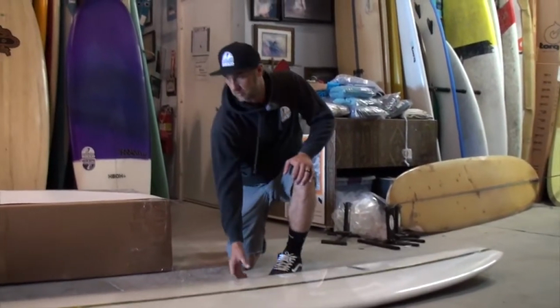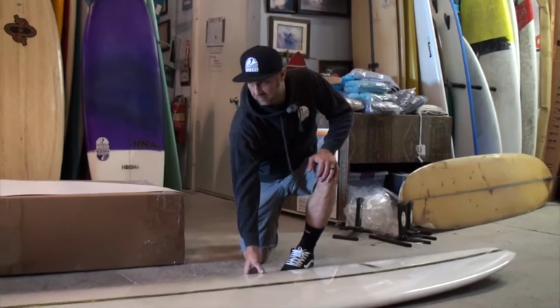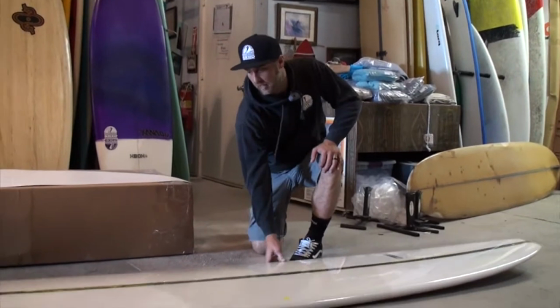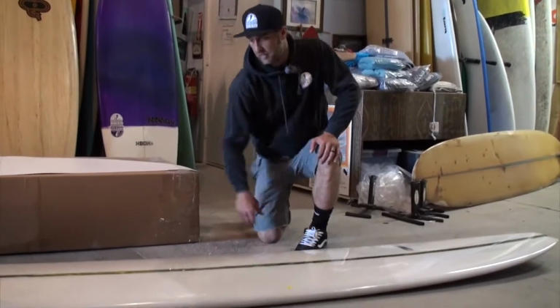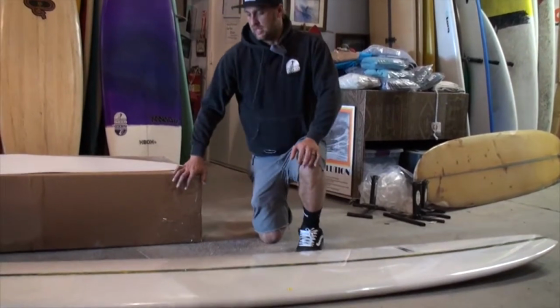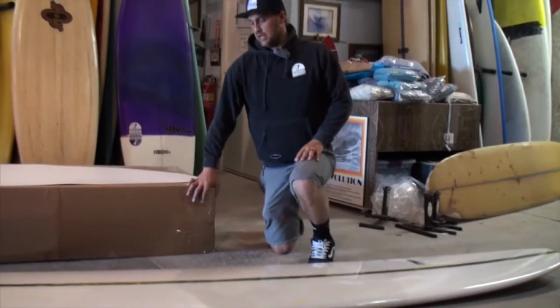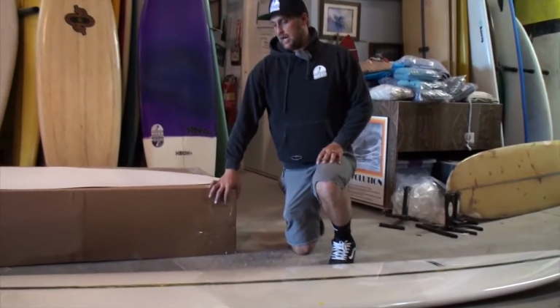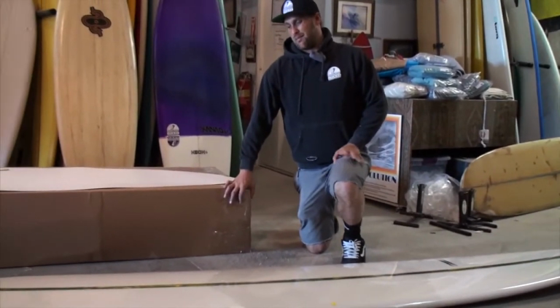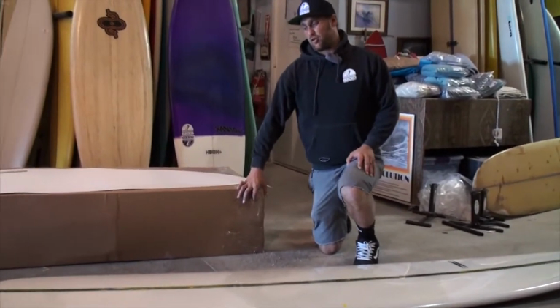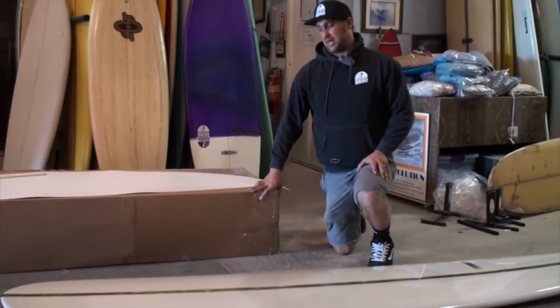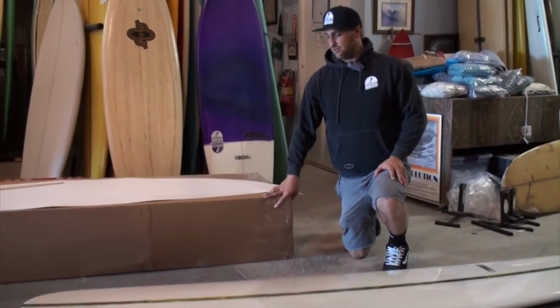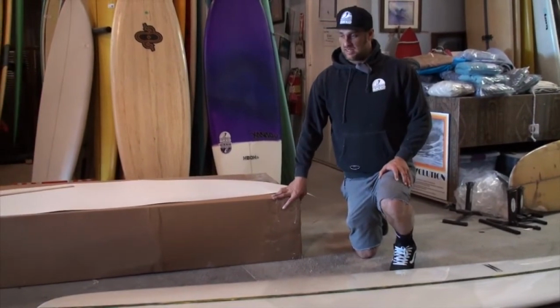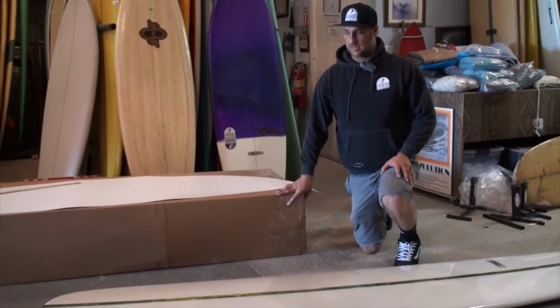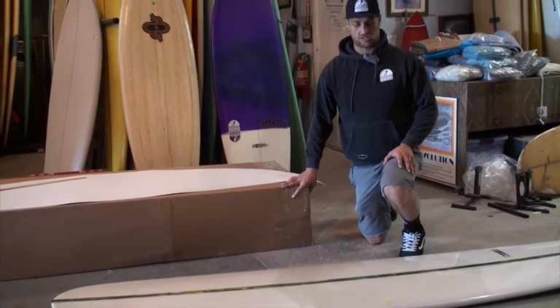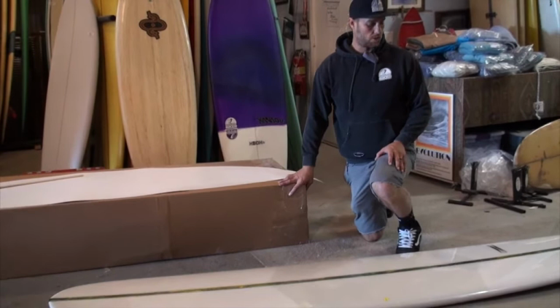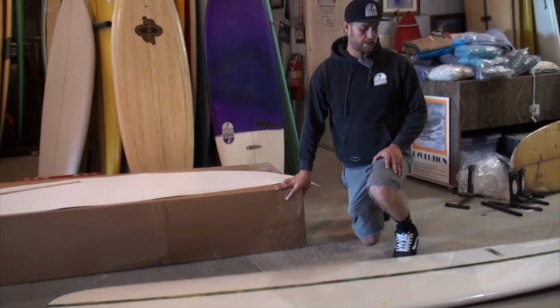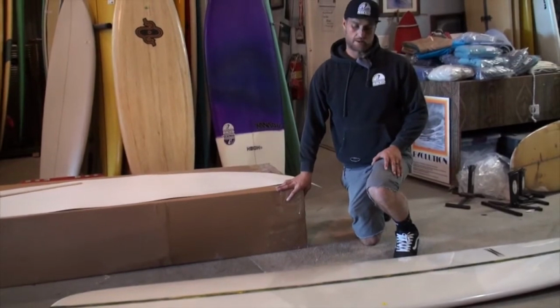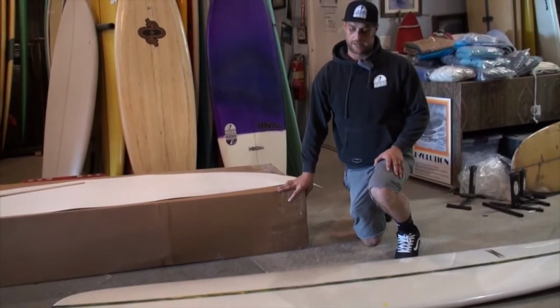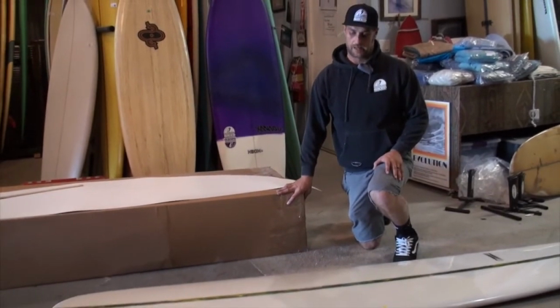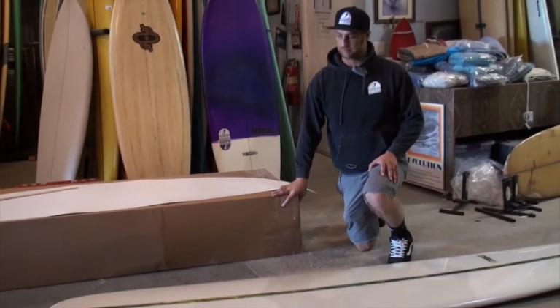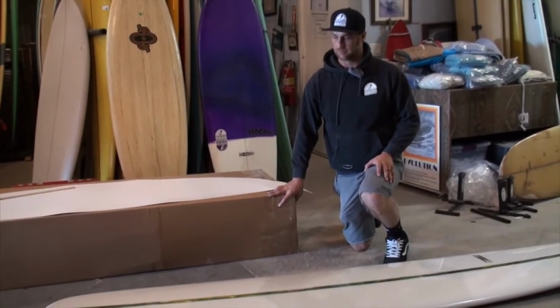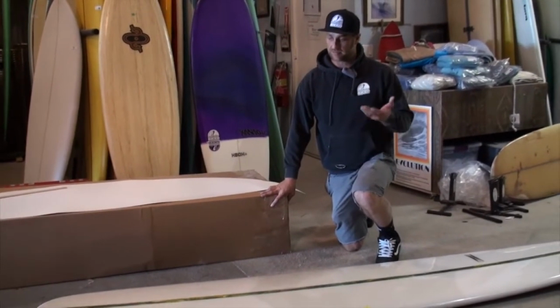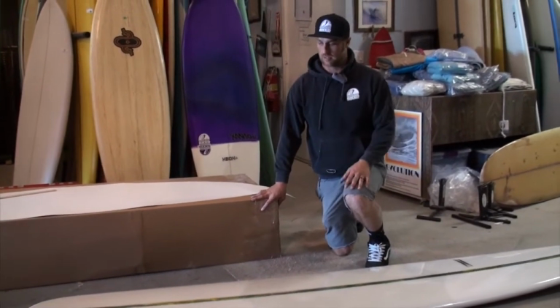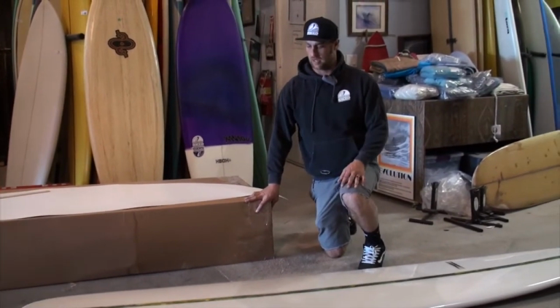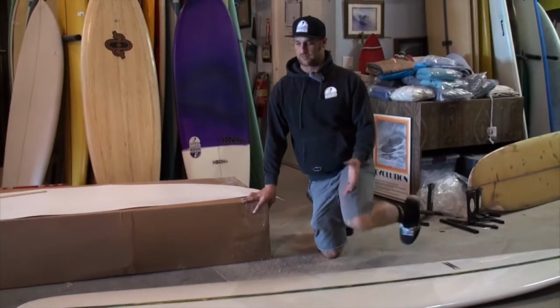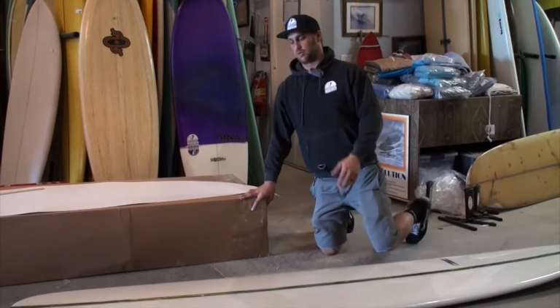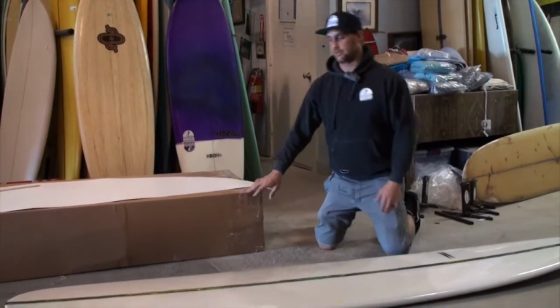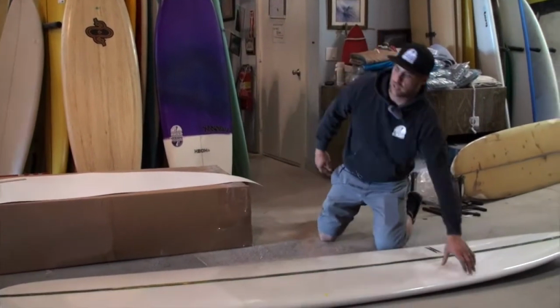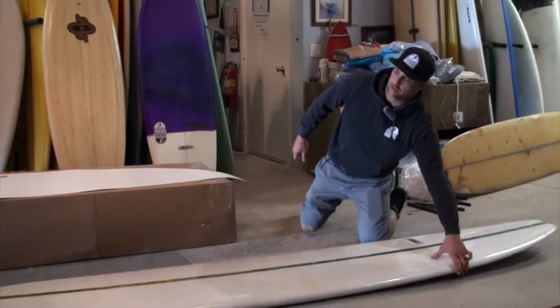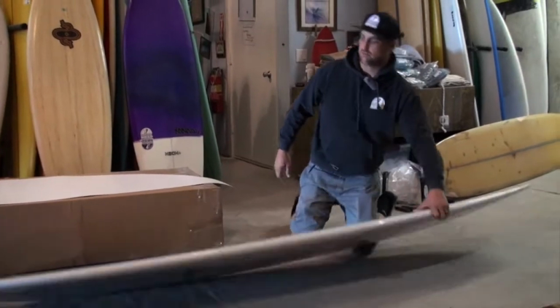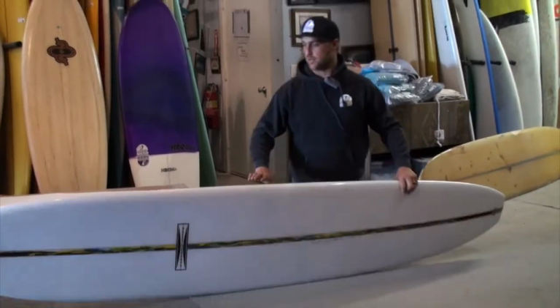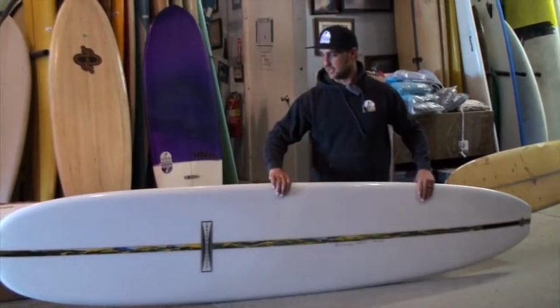So aside from that, I'm about 210, 215 pounds. So I need a lot of board, I need a lot of lift. With that, there's a lot of nose and a lot of volume on this thing.